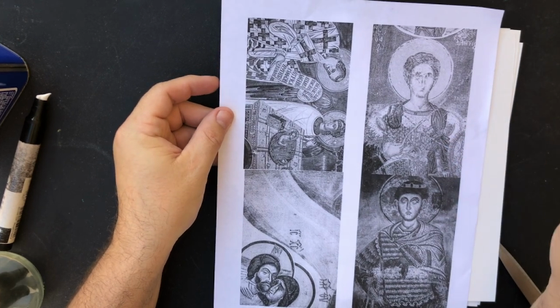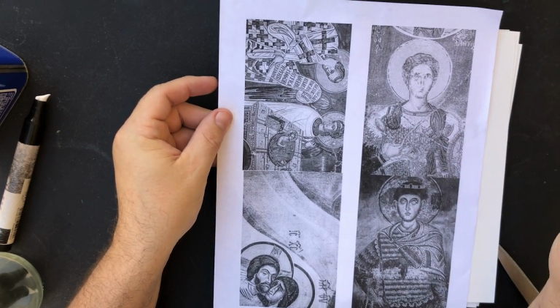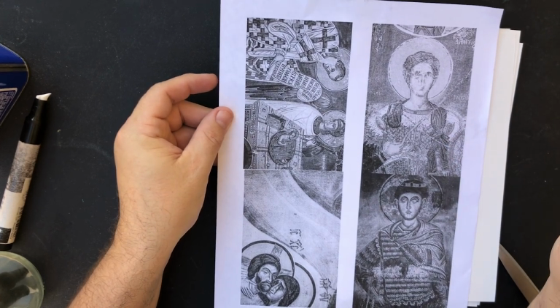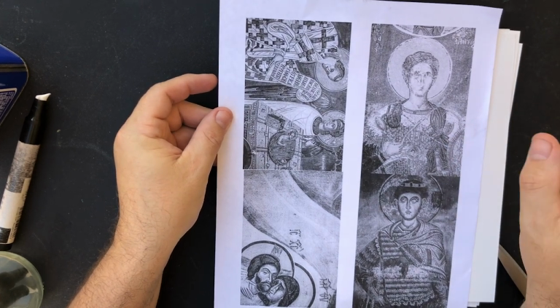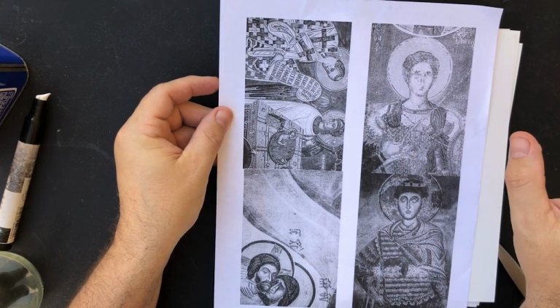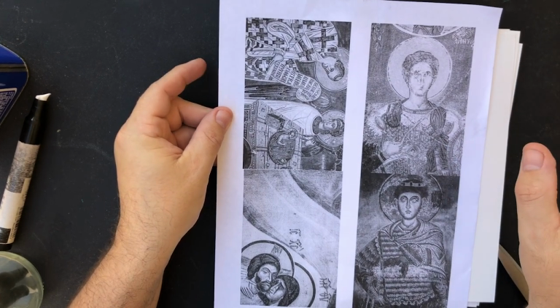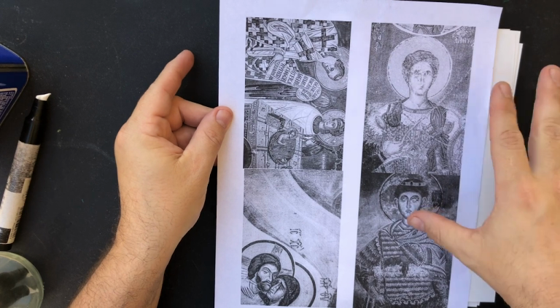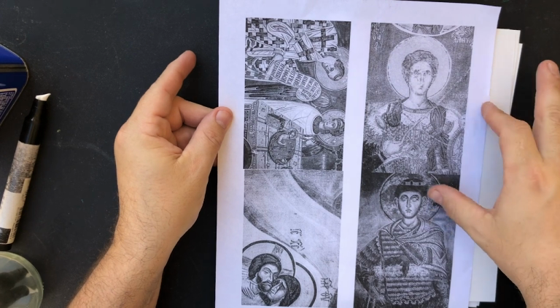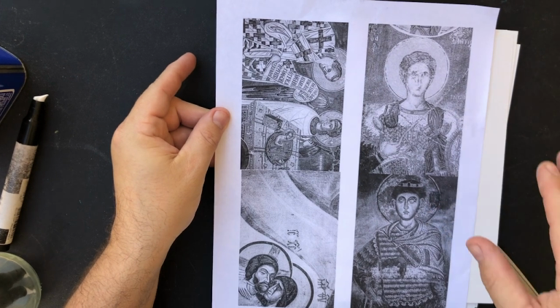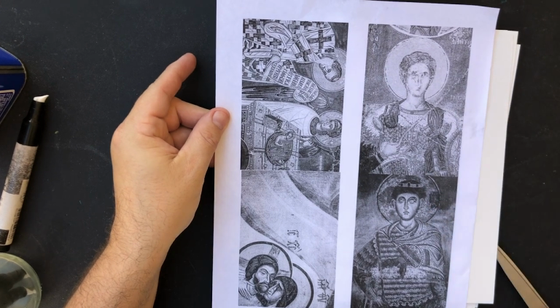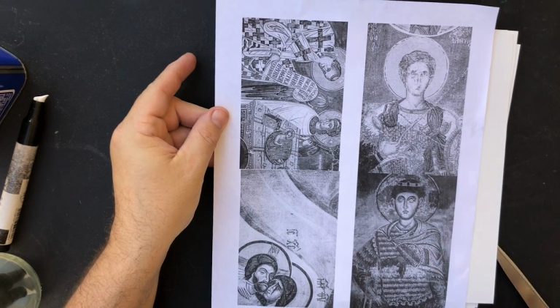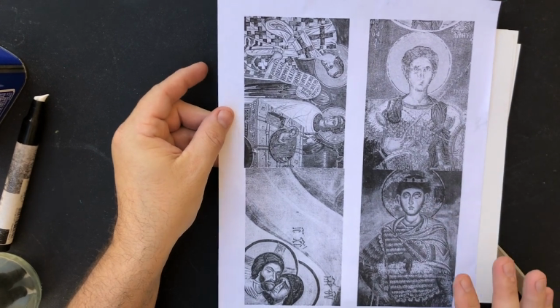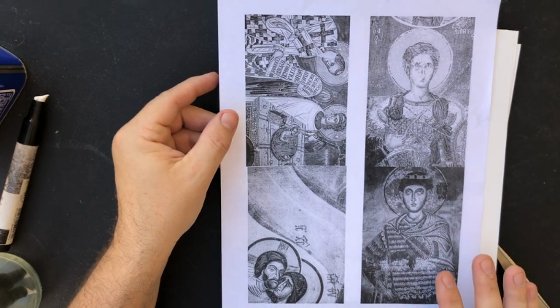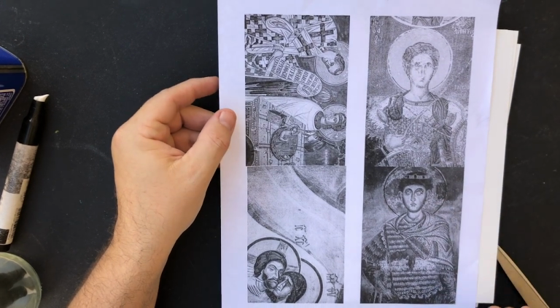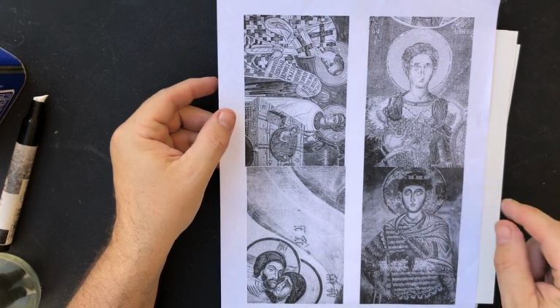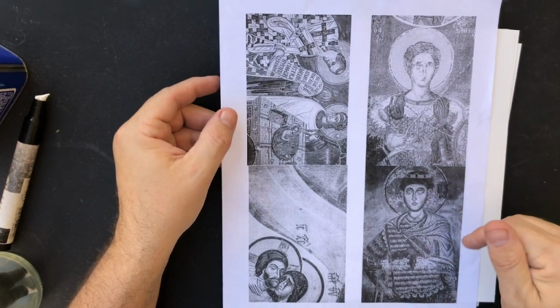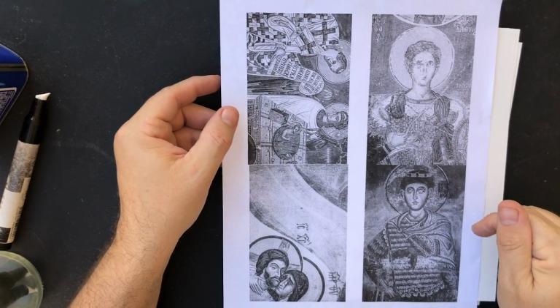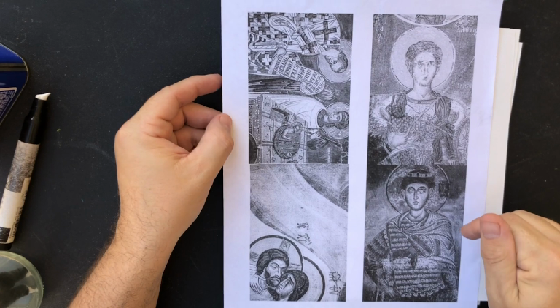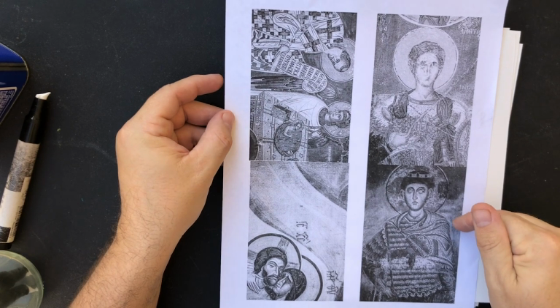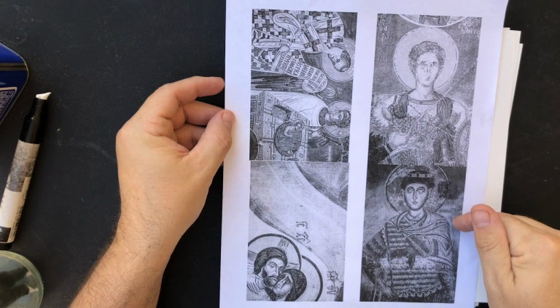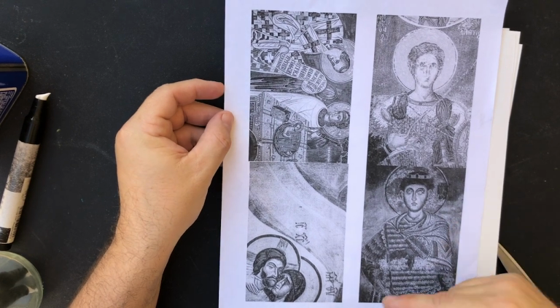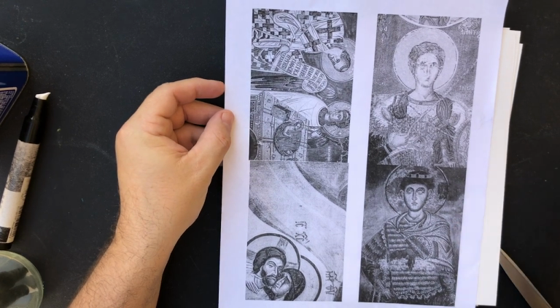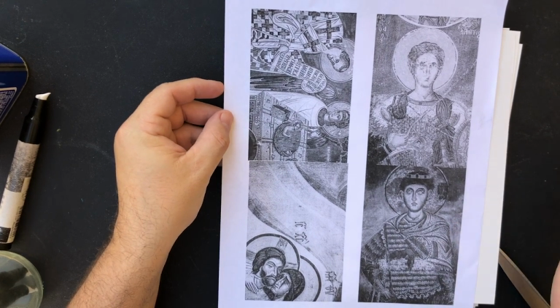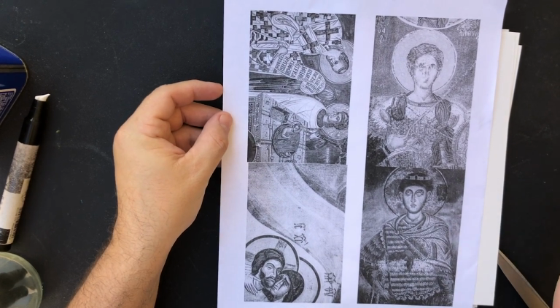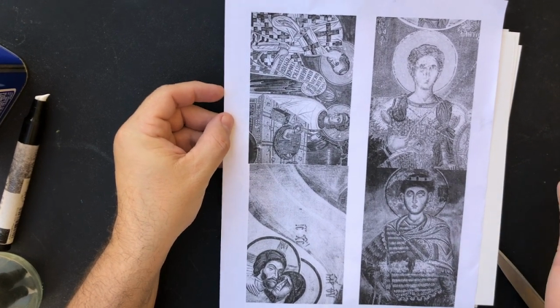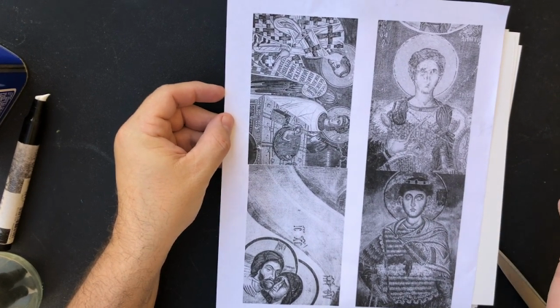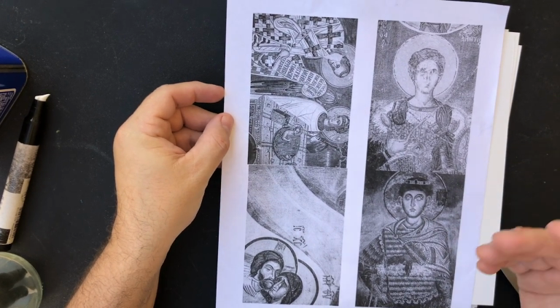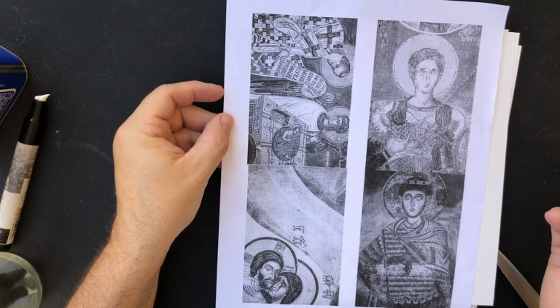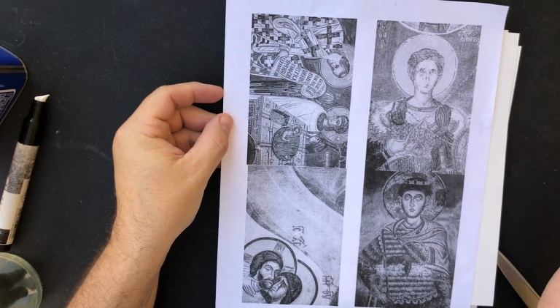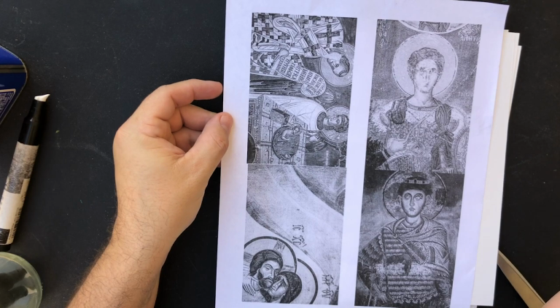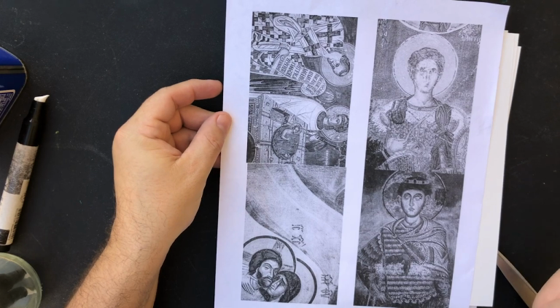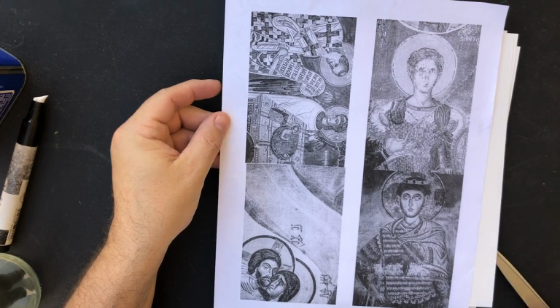I tend to like stuff that has more handcraft involved in it, and since I didn't create these paintings — I only took the photographs — I want to make sure that I introduce something of me in the final product as well.